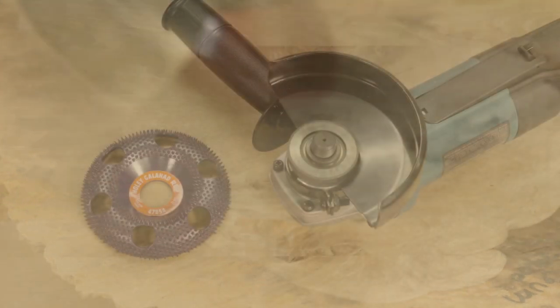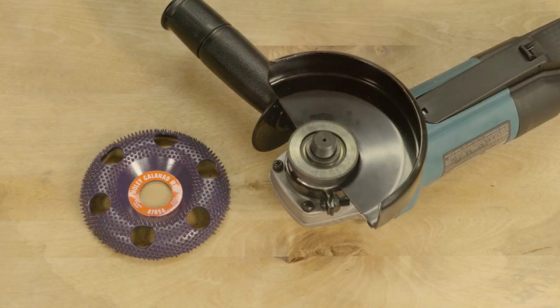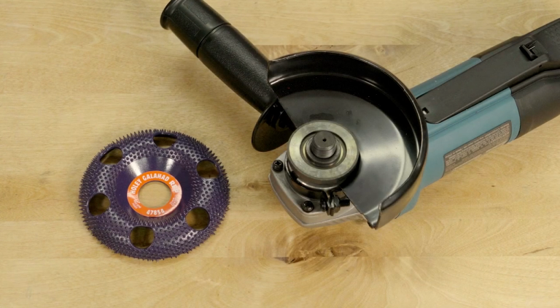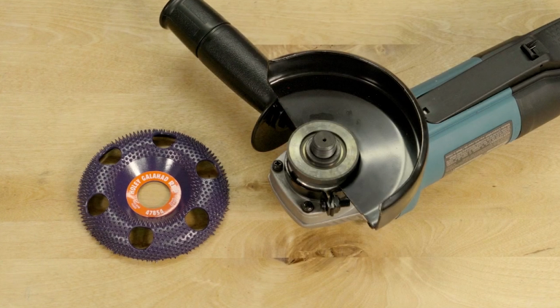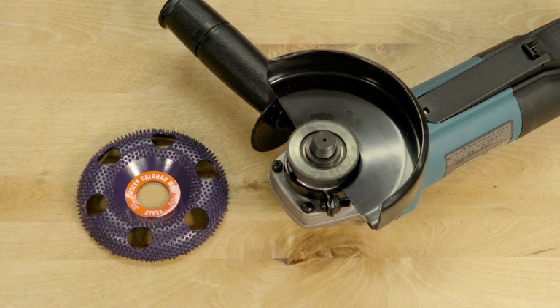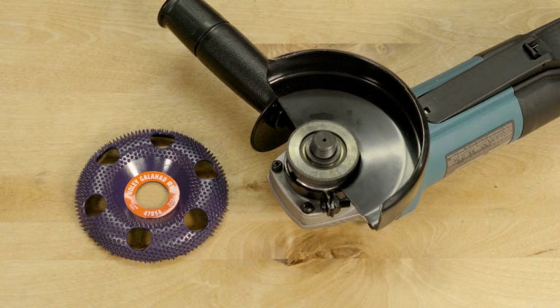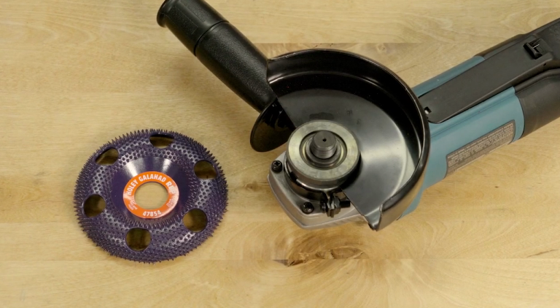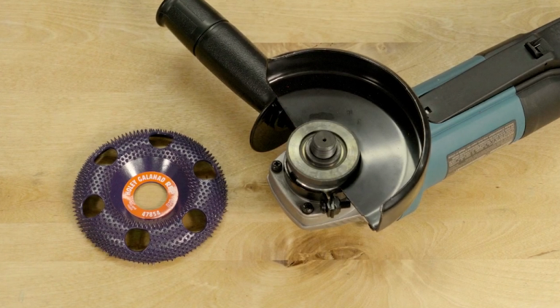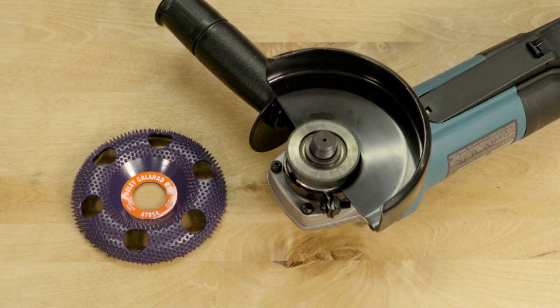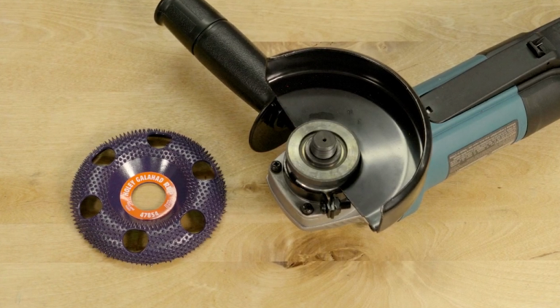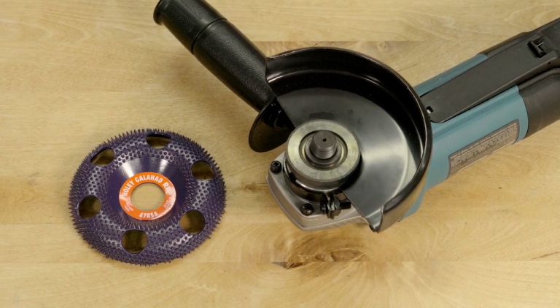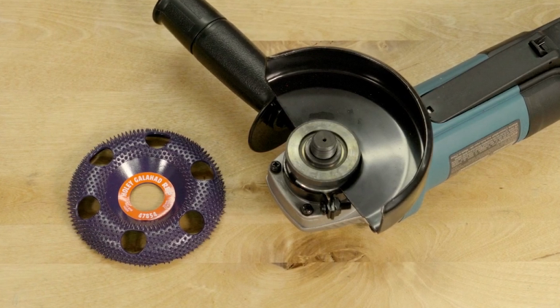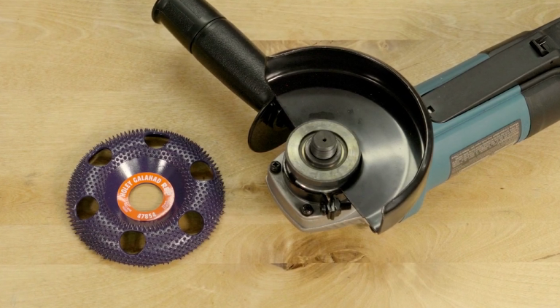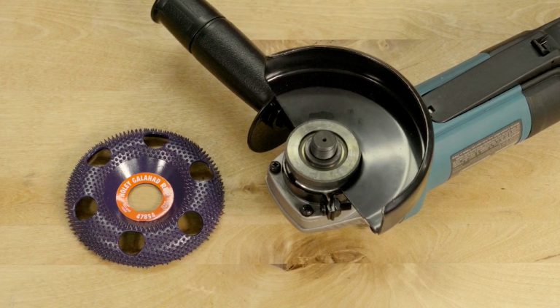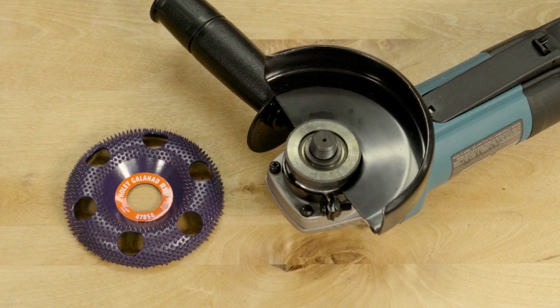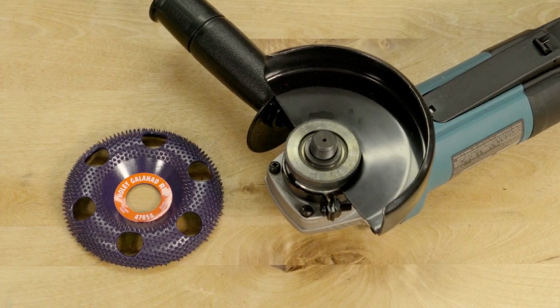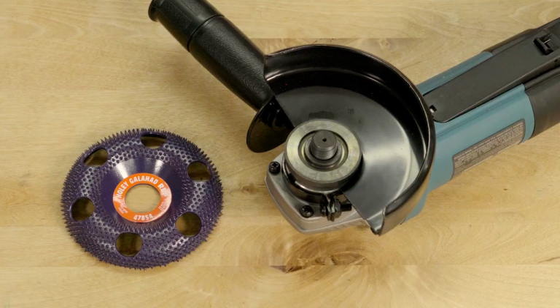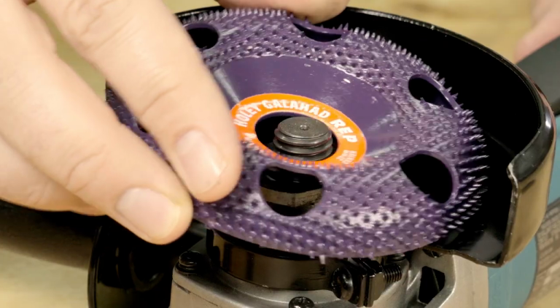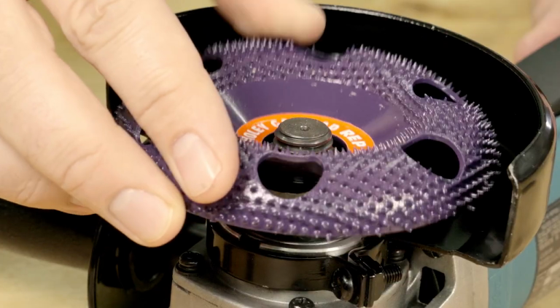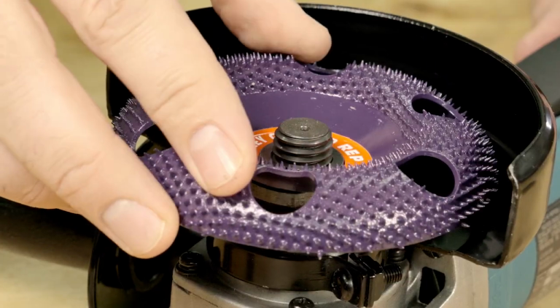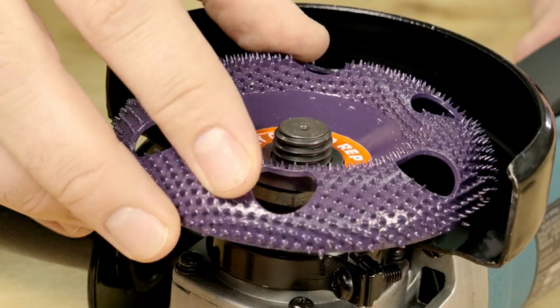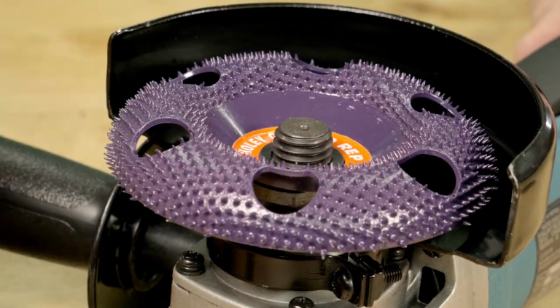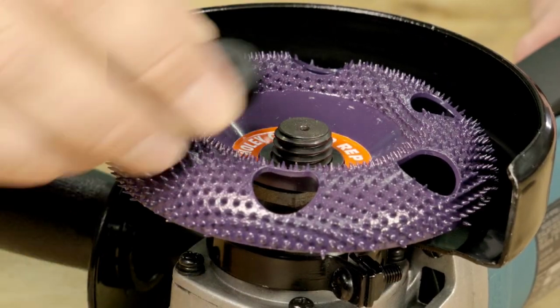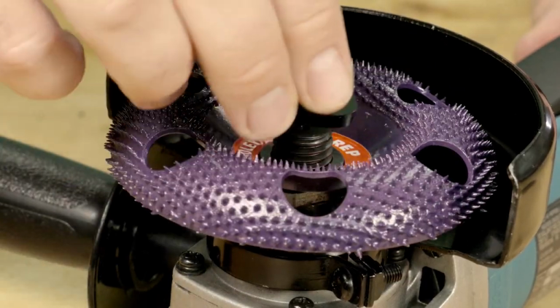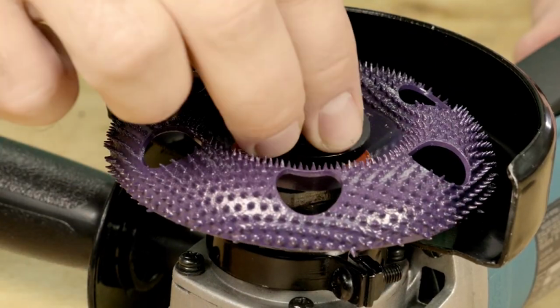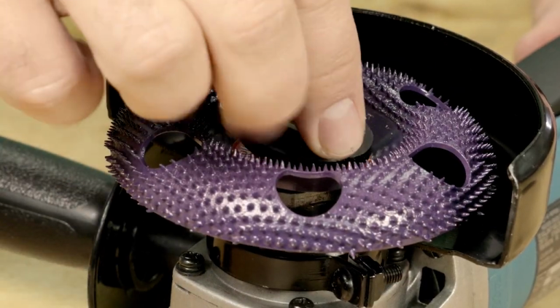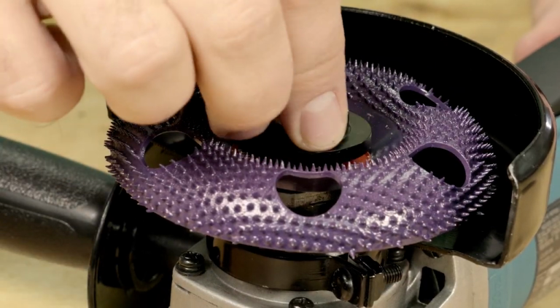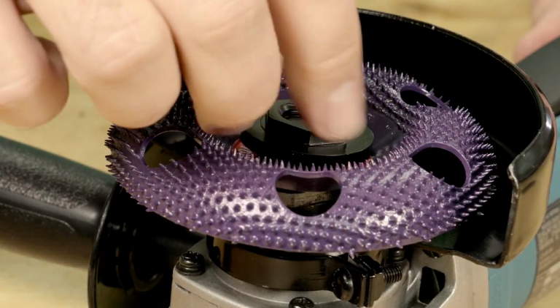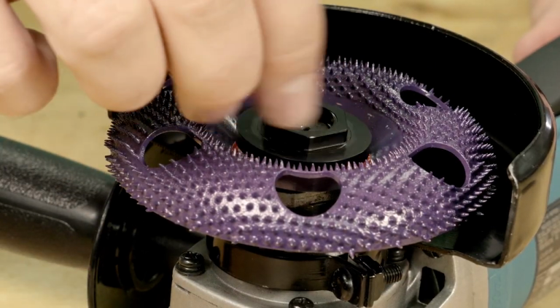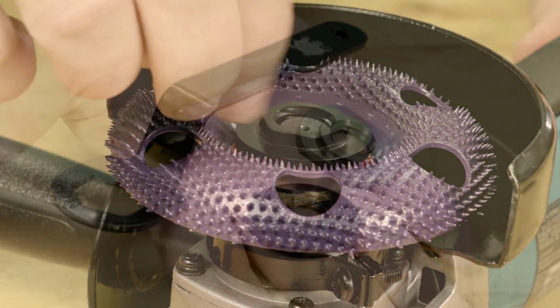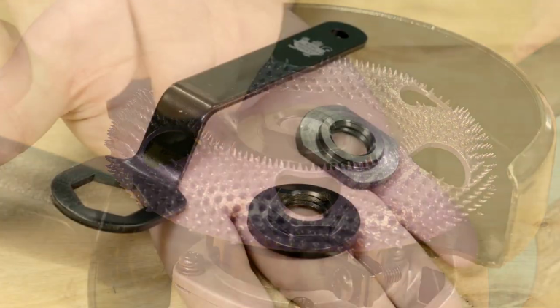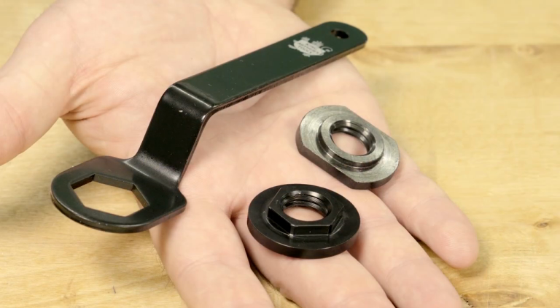The Holy Galahad is designed to fit most four and a half inch angle grinders and installs easily with the assistance of the universal nut that's sold separately.